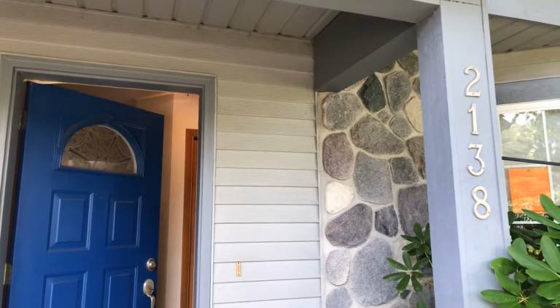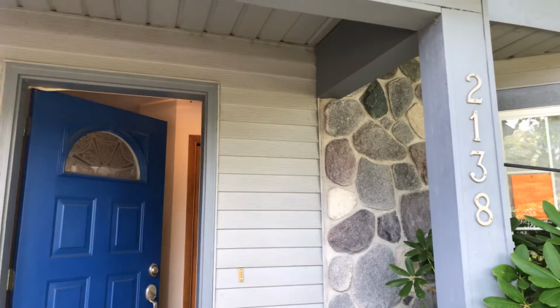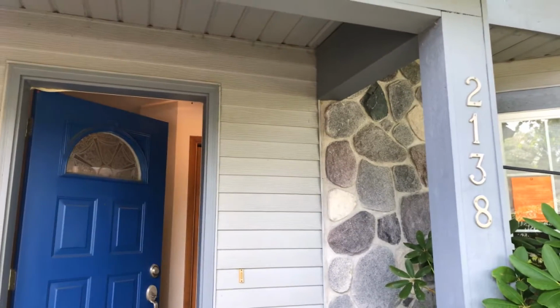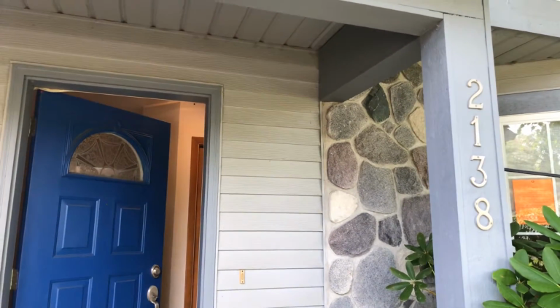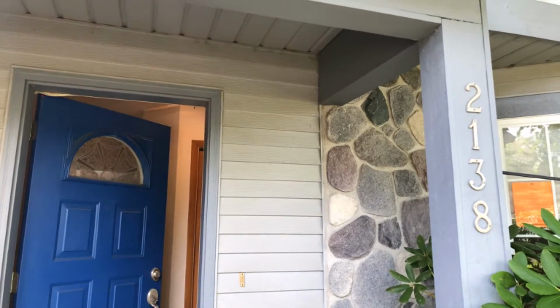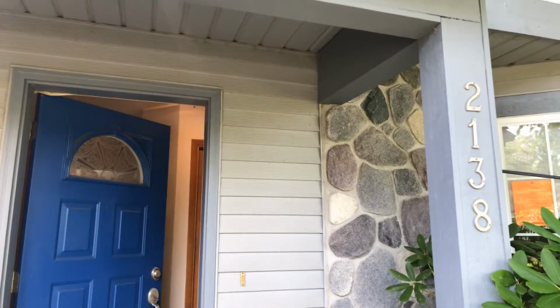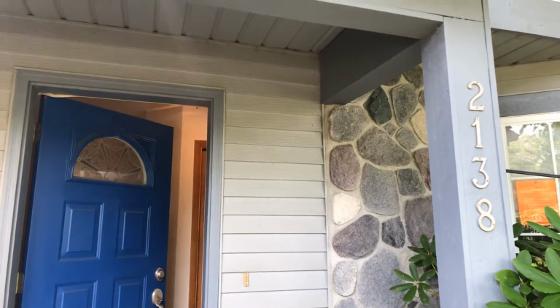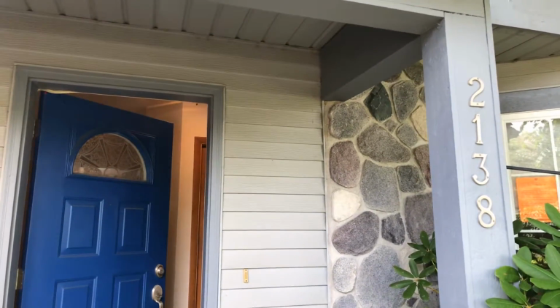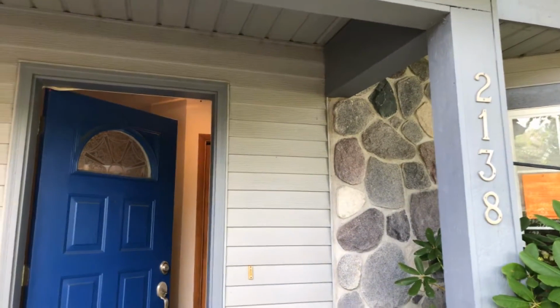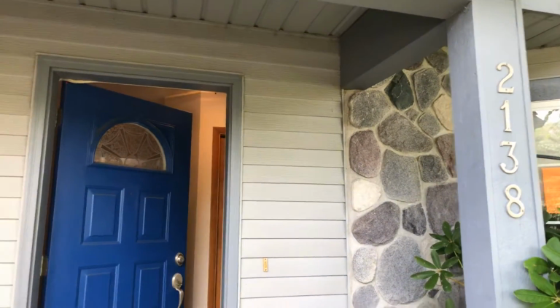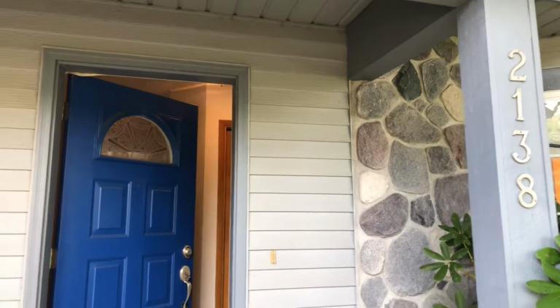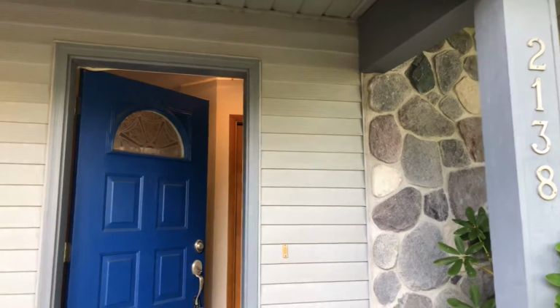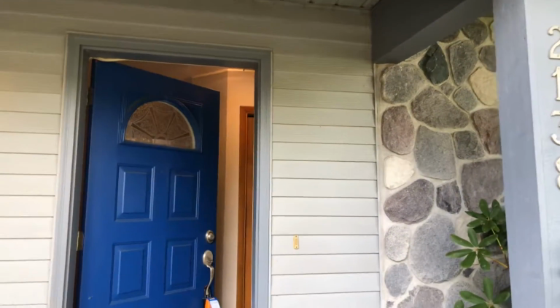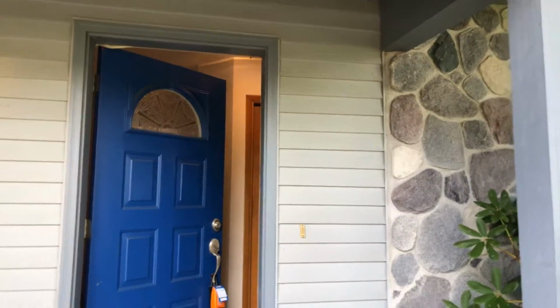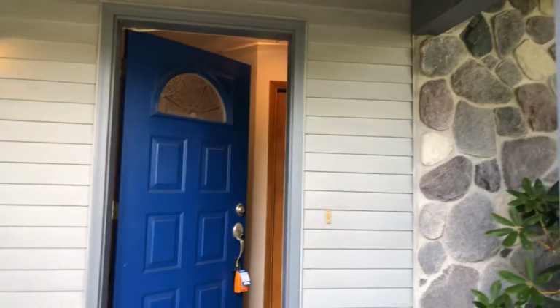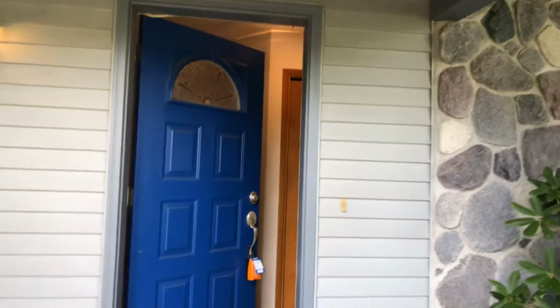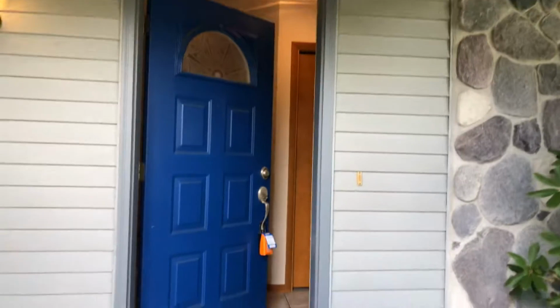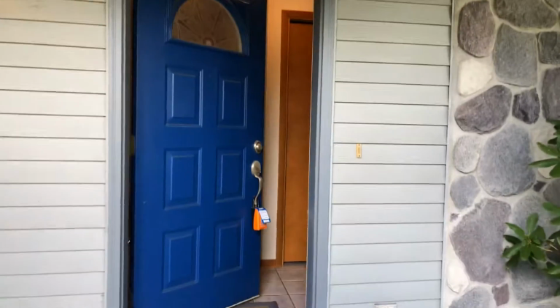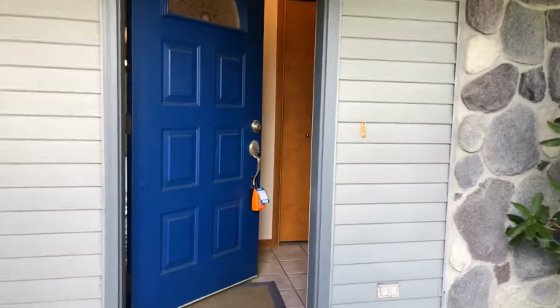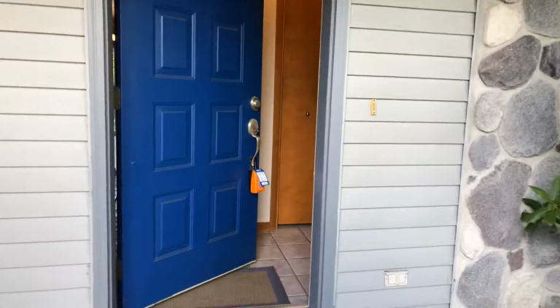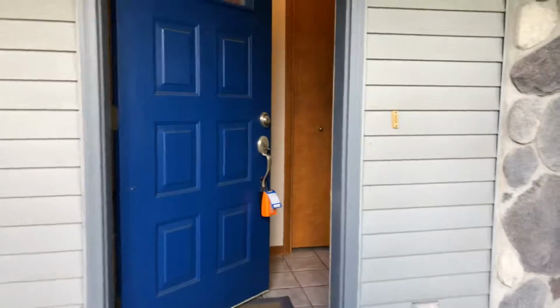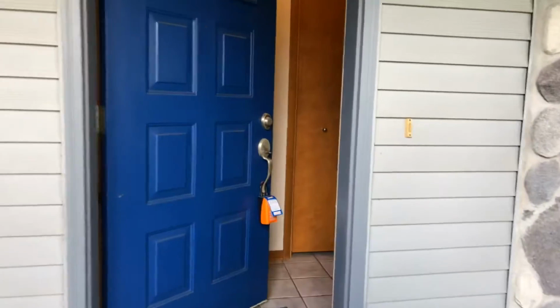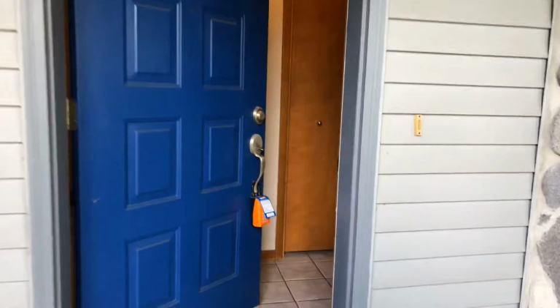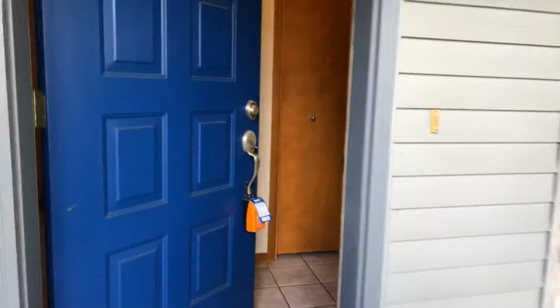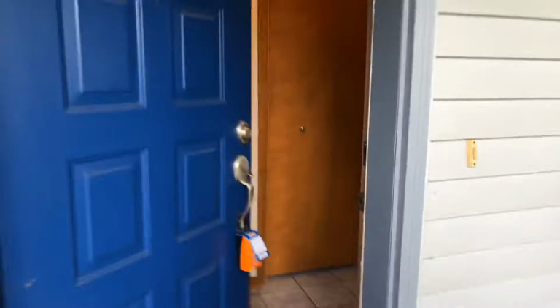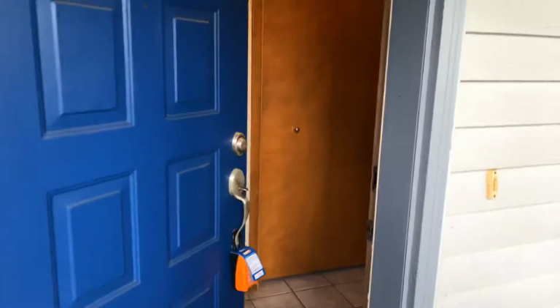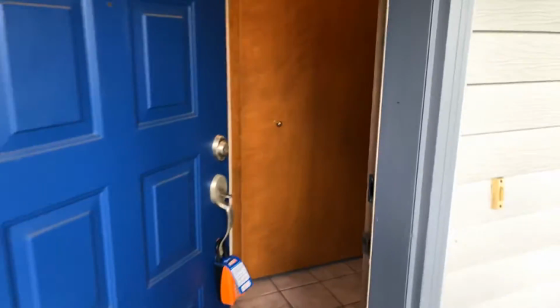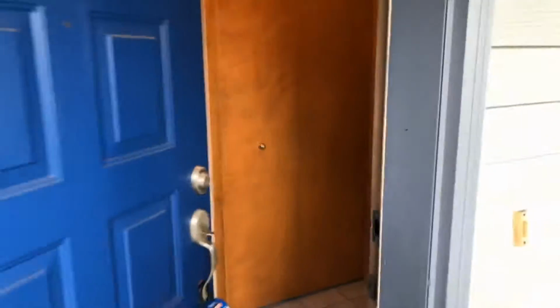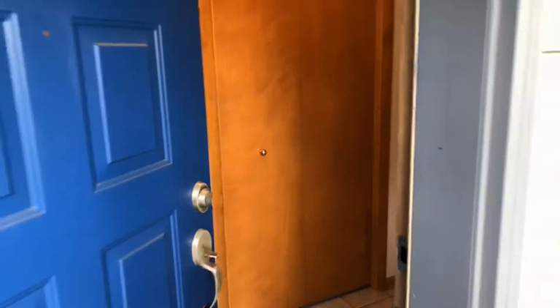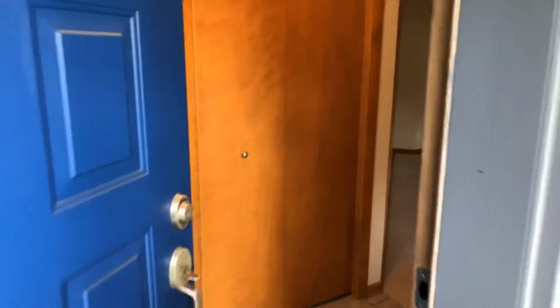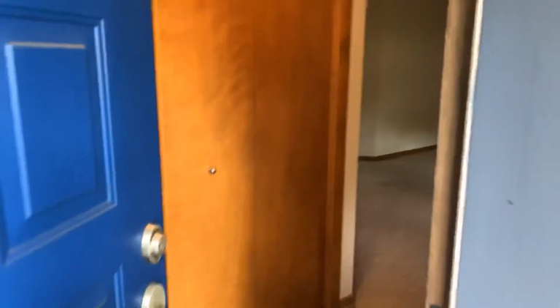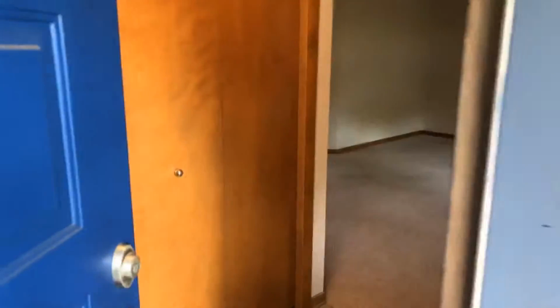Welcome to 2138 Trail Ridge Court Southeast in Kentwood. It's a four bed, three and a half bath home.